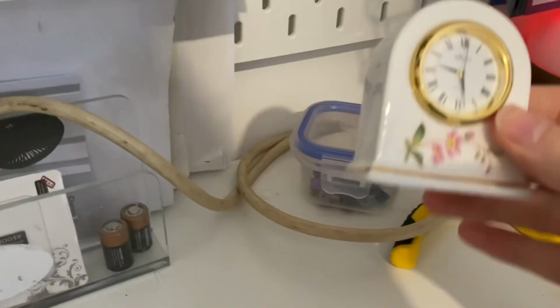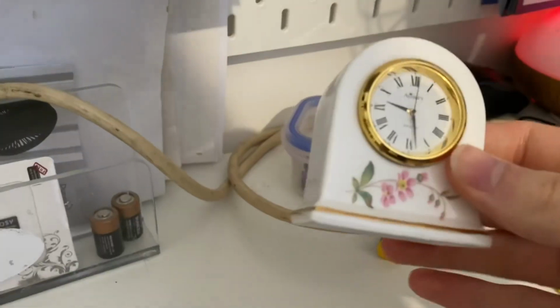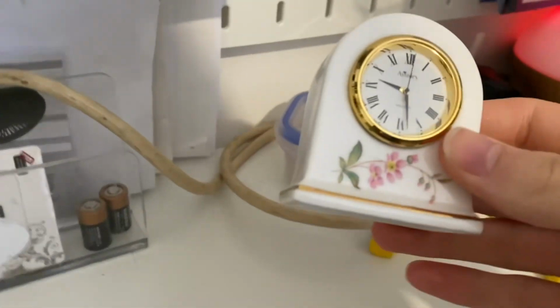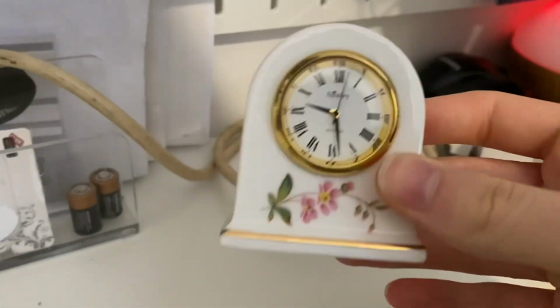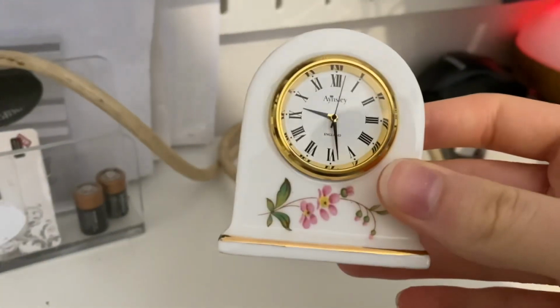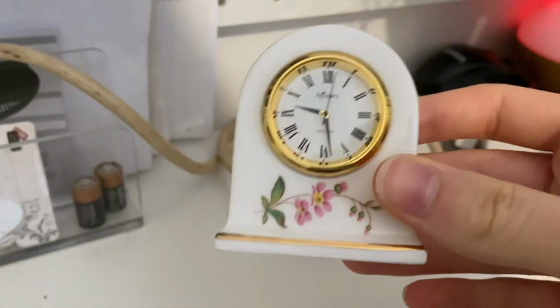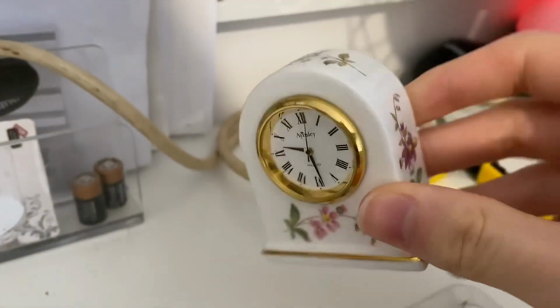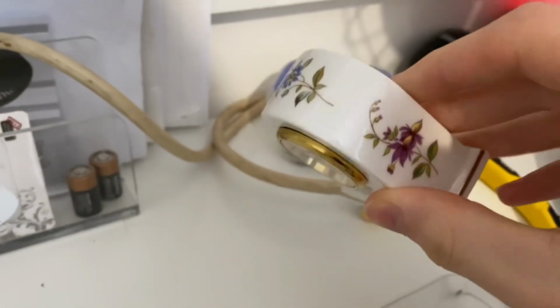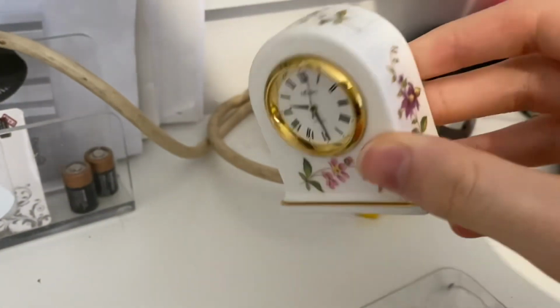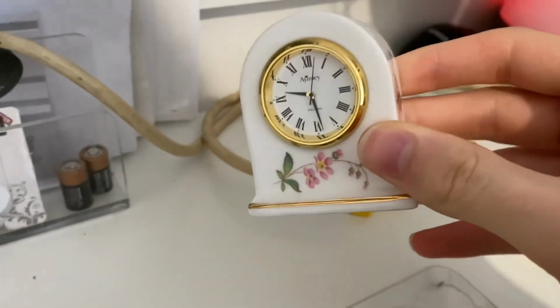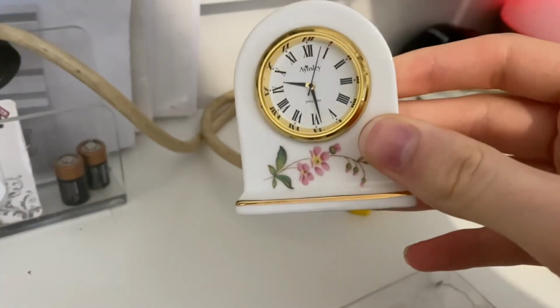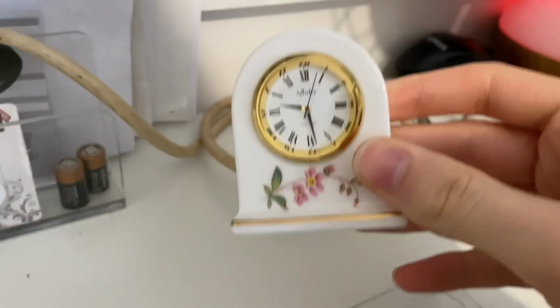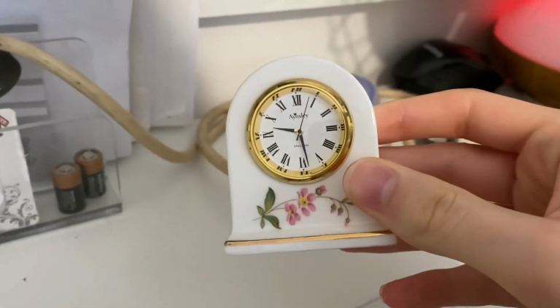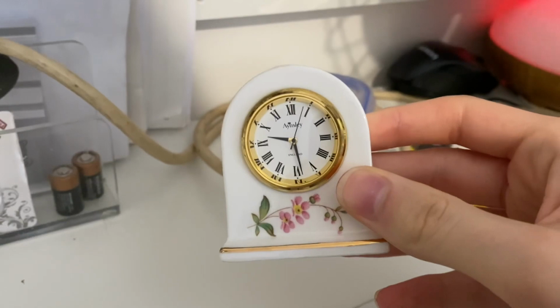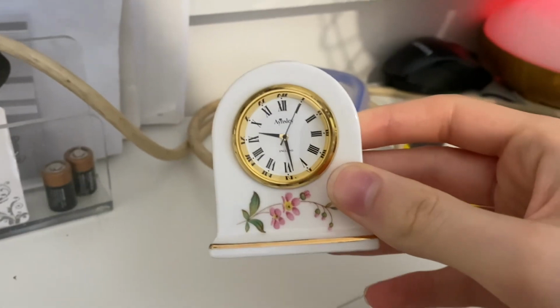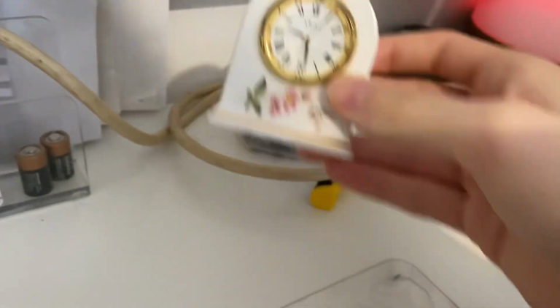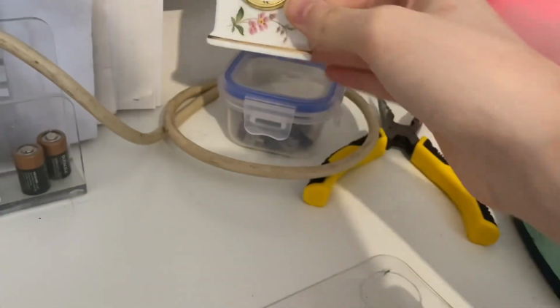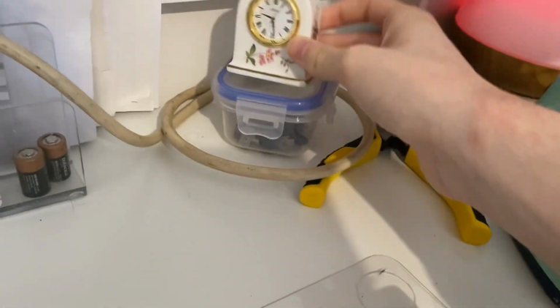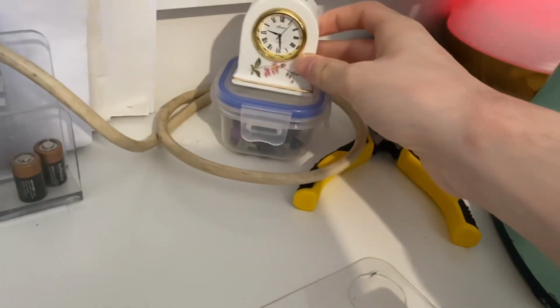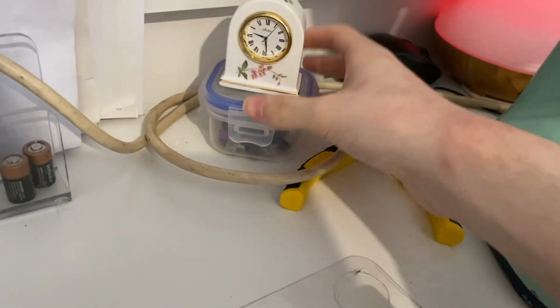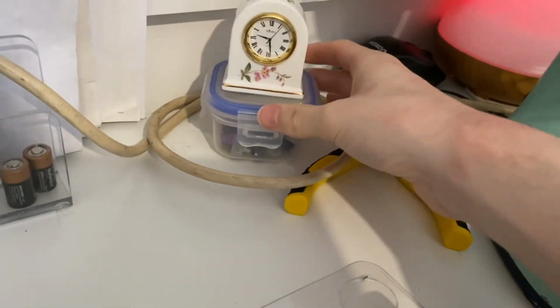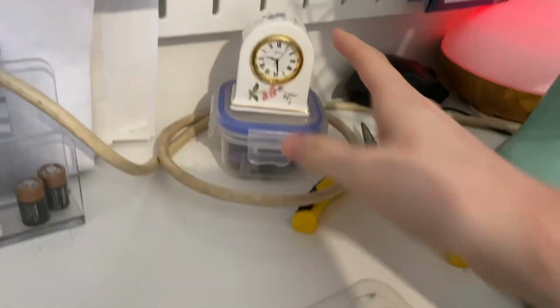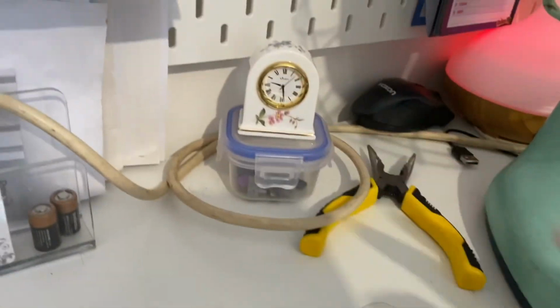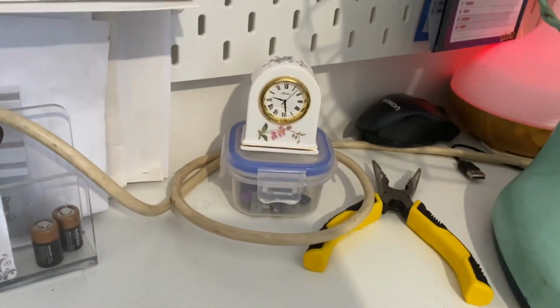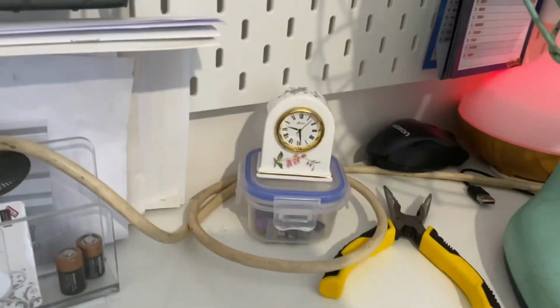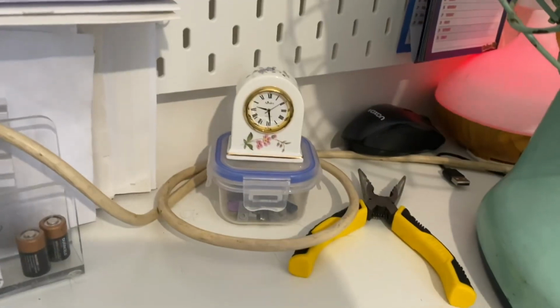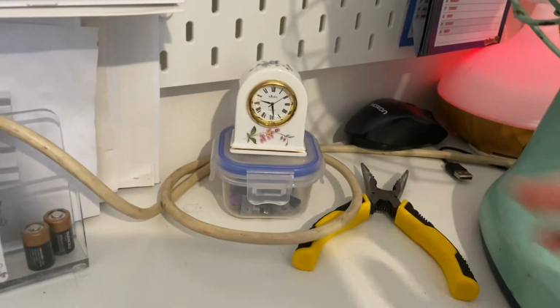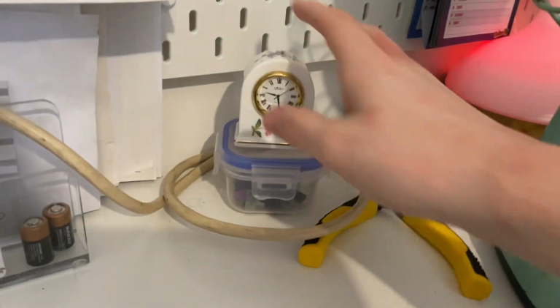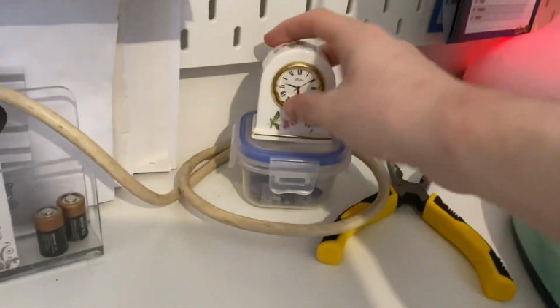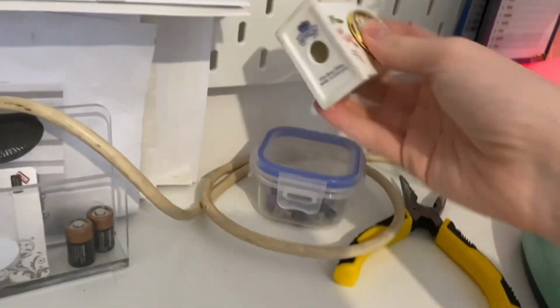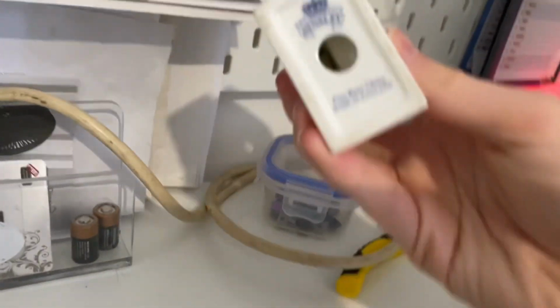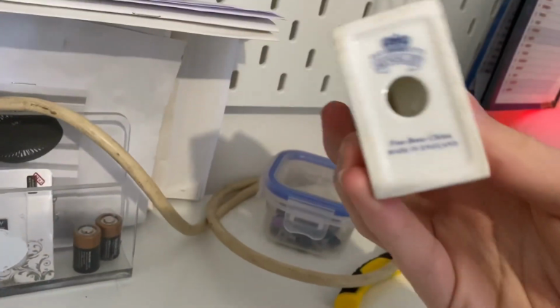This is the clock I got for free off the street — this is the trash find. Works fine. Made in England actually. There you go.